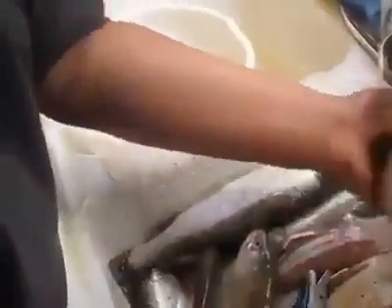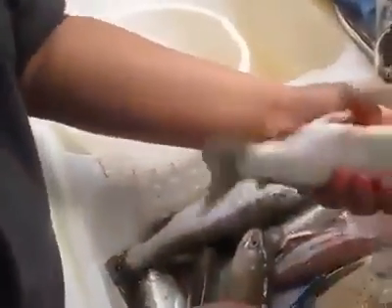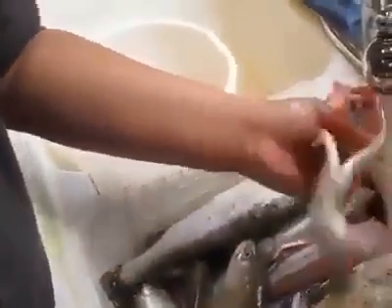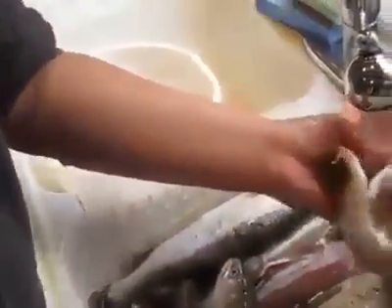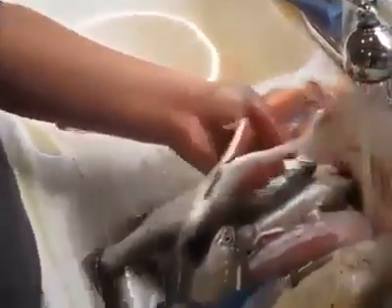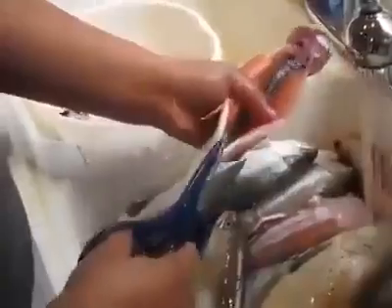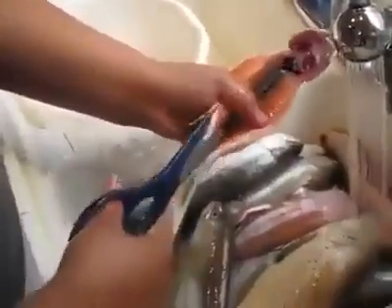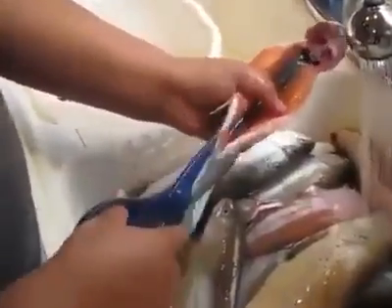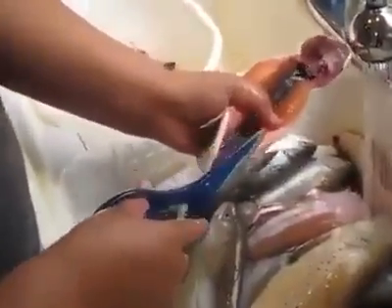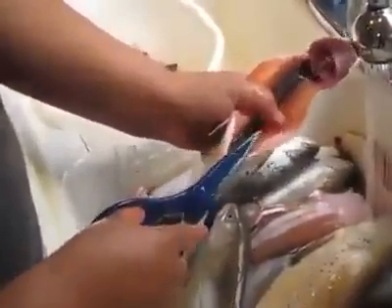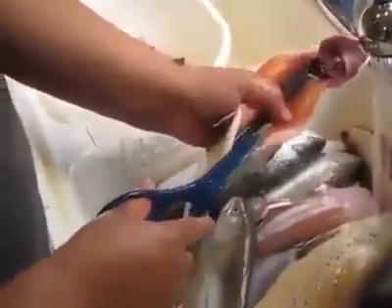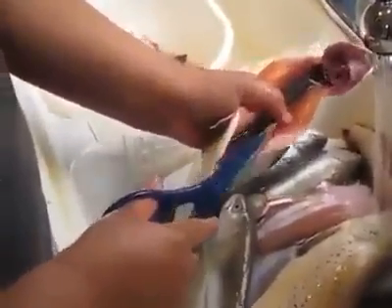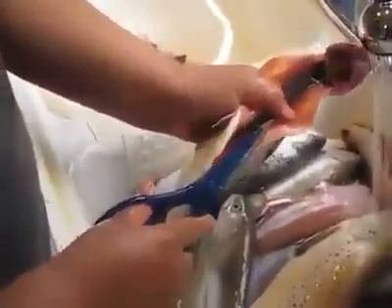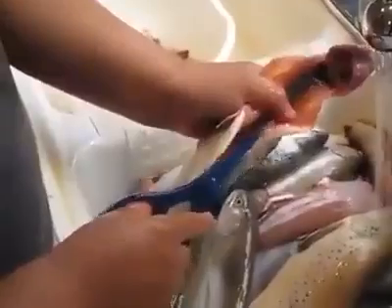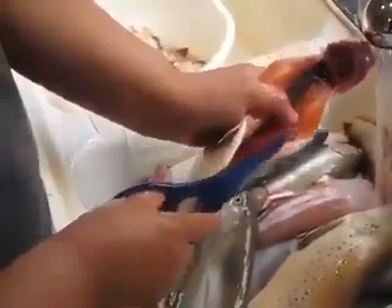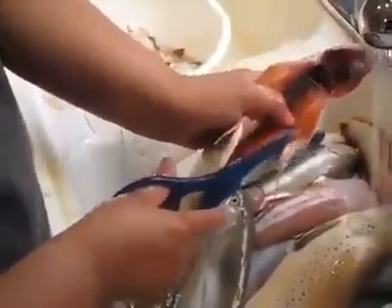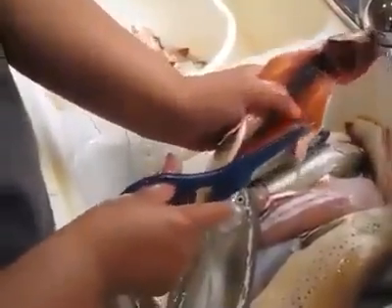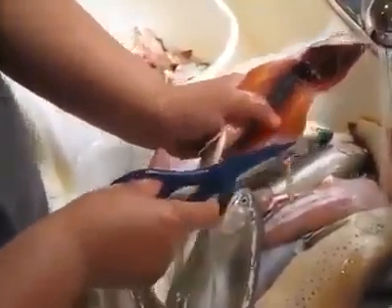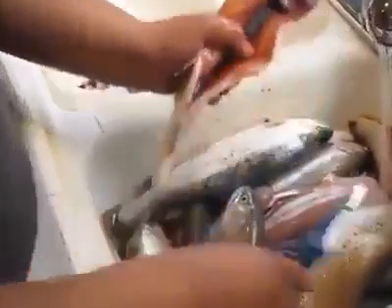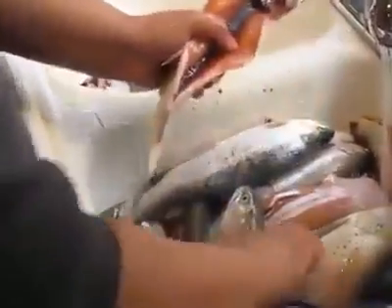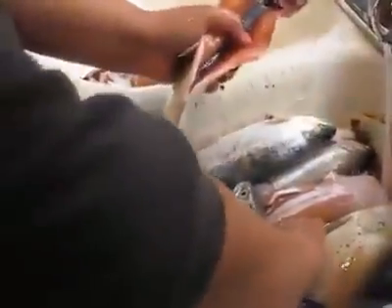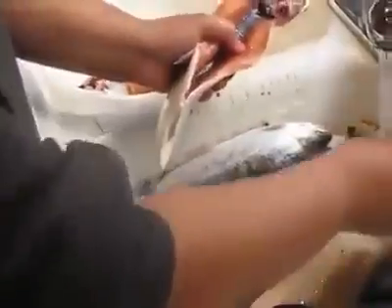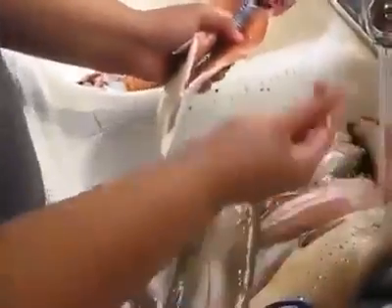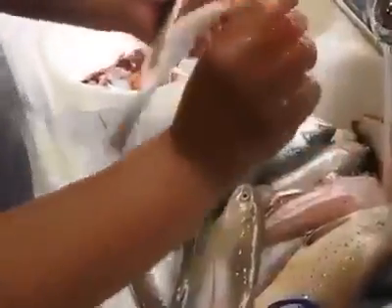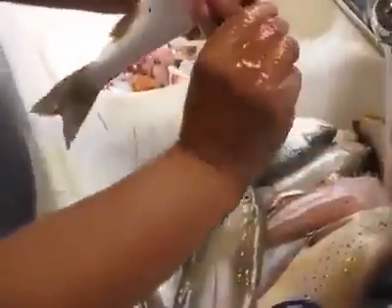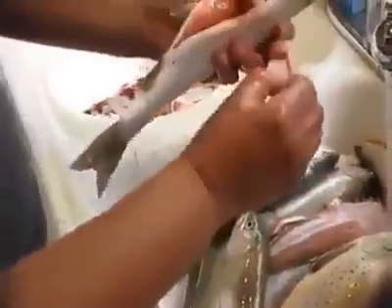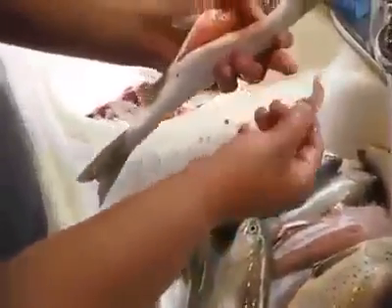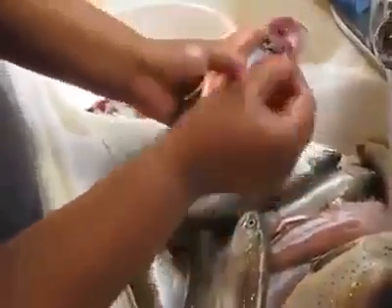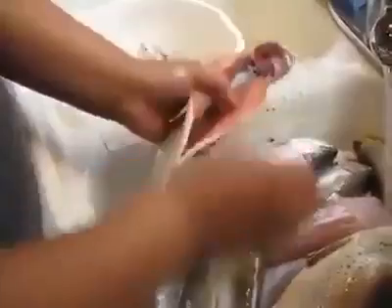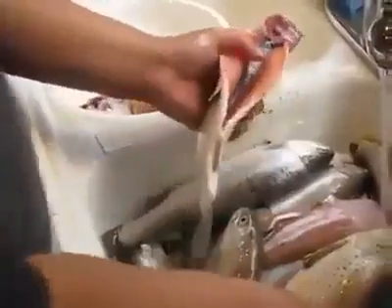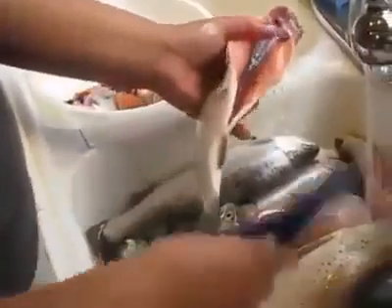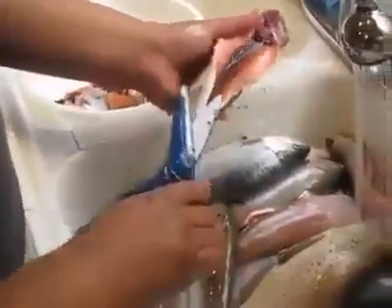Next part of this is skinning the trout. Before I skin the trout, I'm going to want to prep it a little bit and just cut these fins off. What I'm doing is cutting off this hard portion of the fin where the meat is as well, so we're cutting that off on both sides.